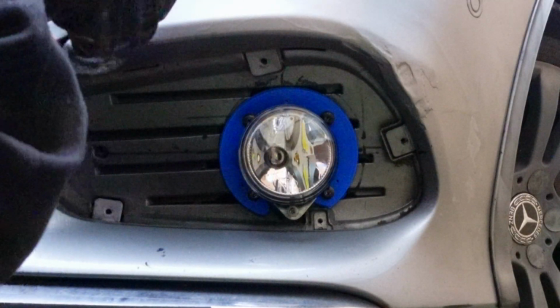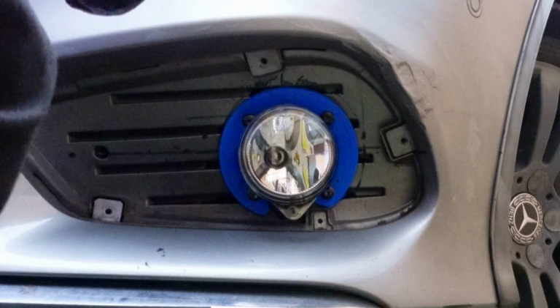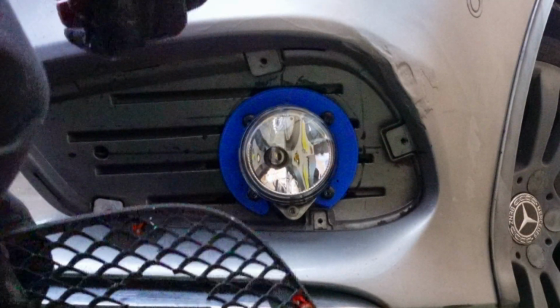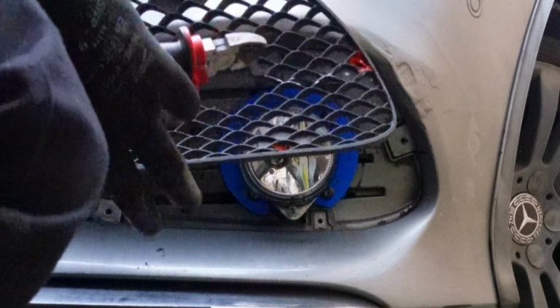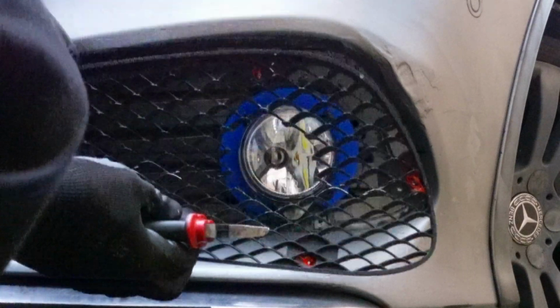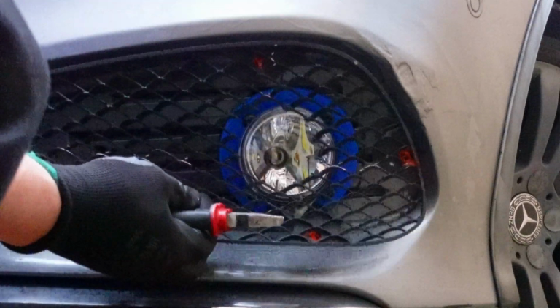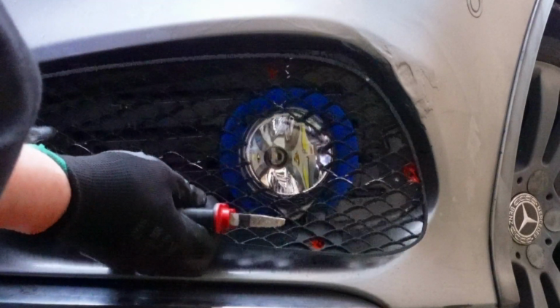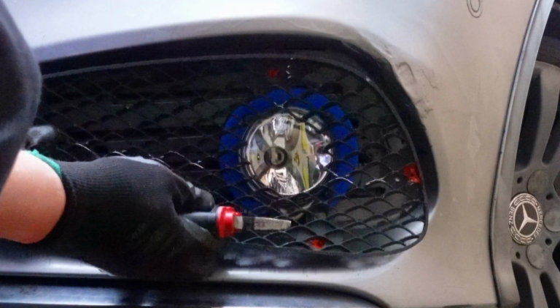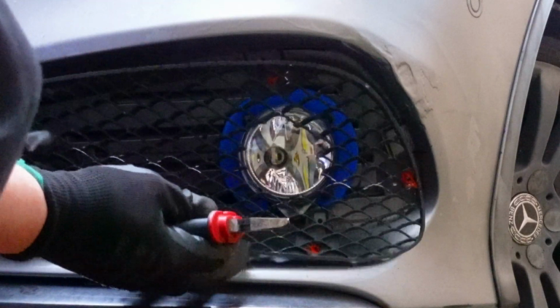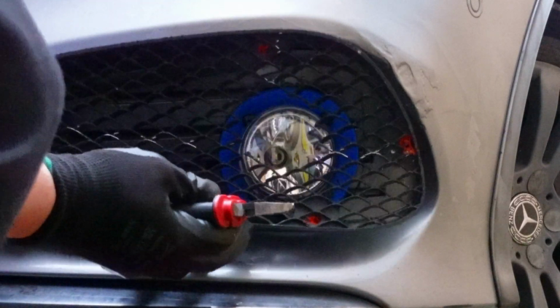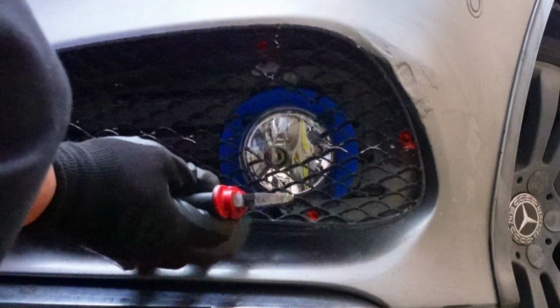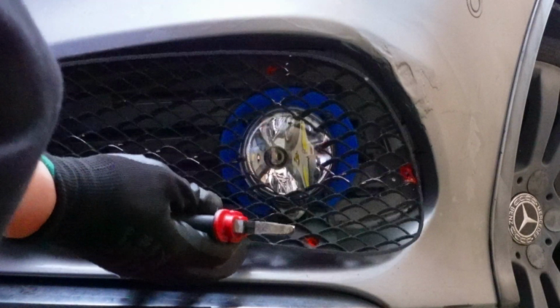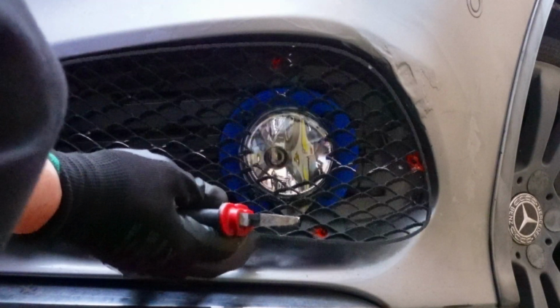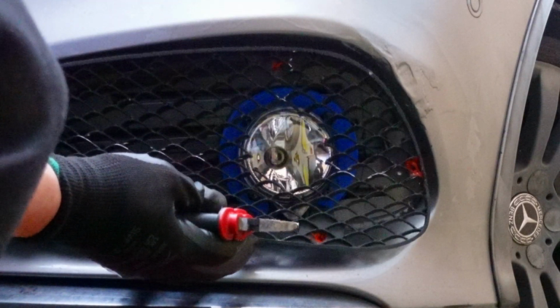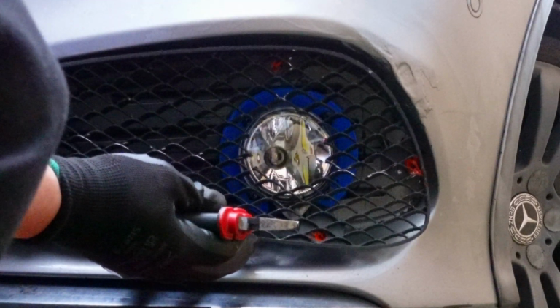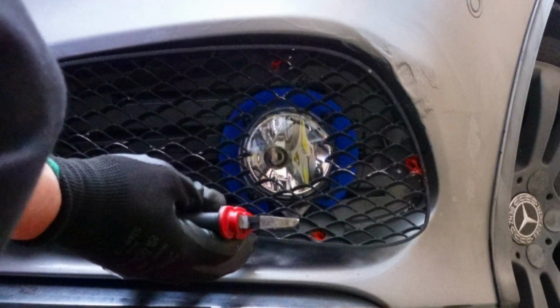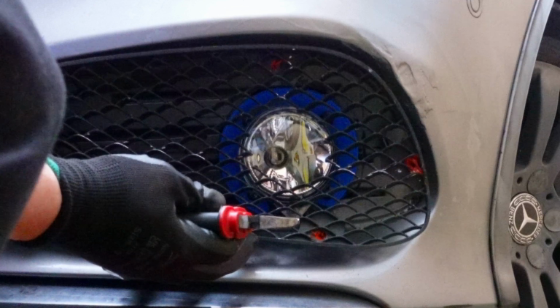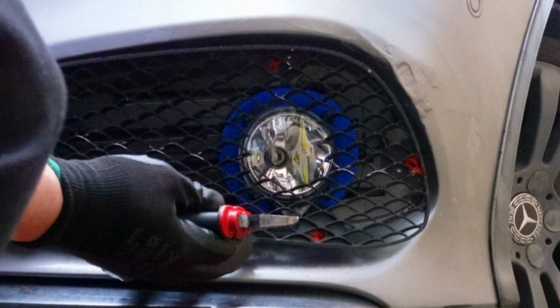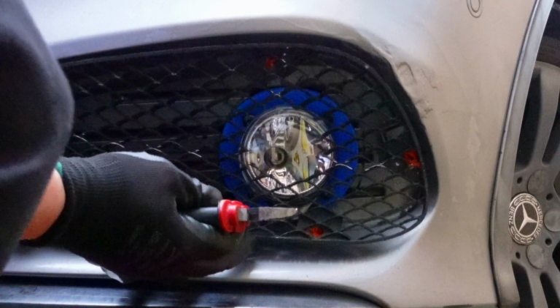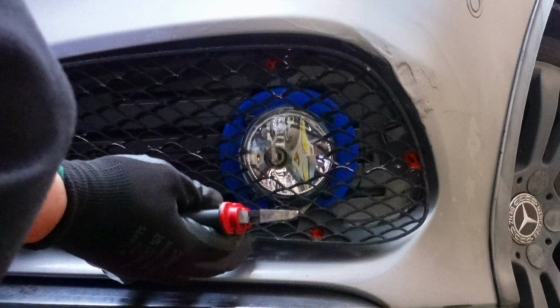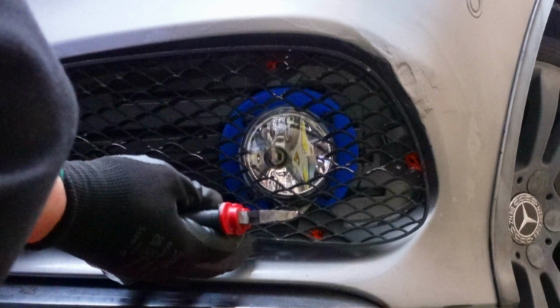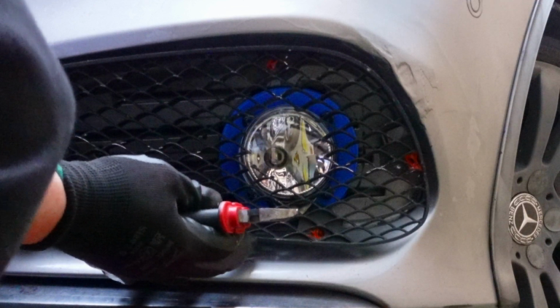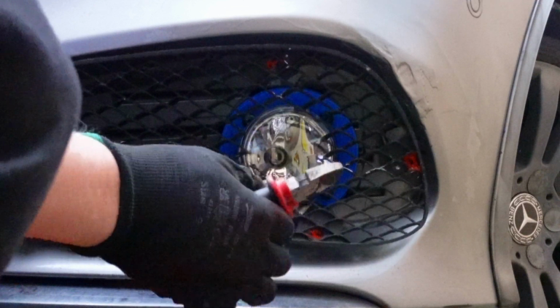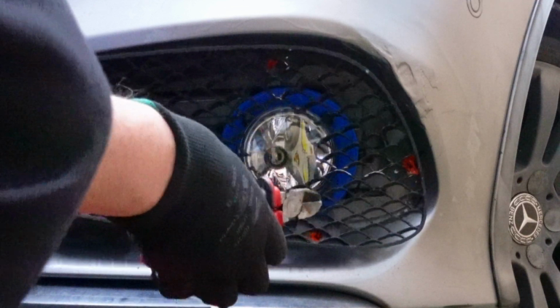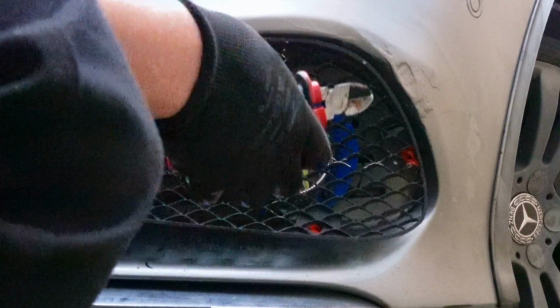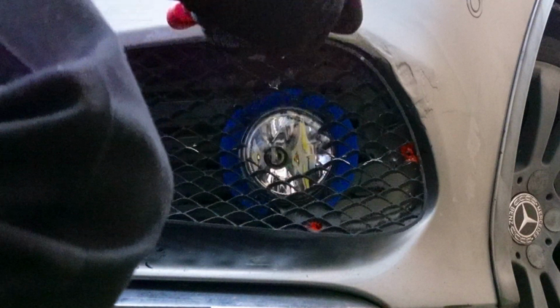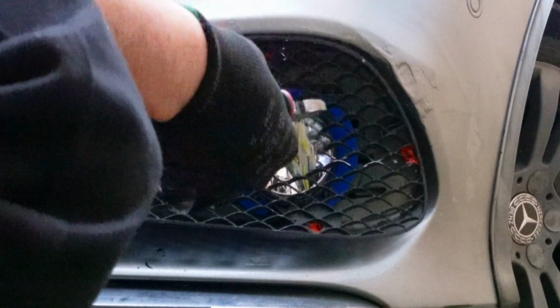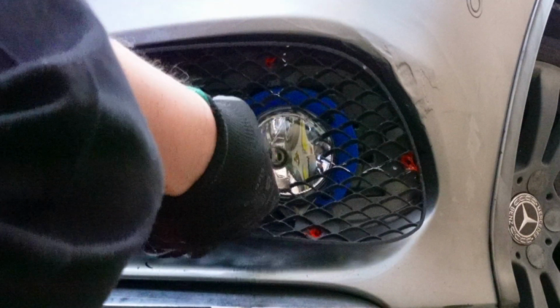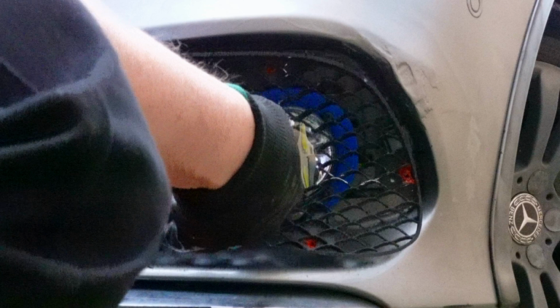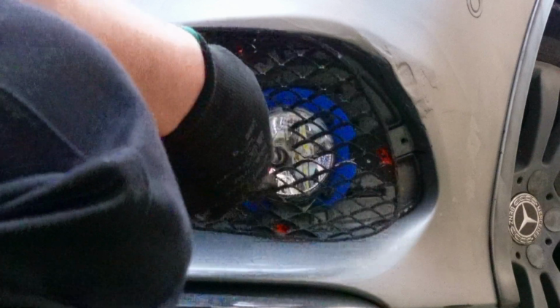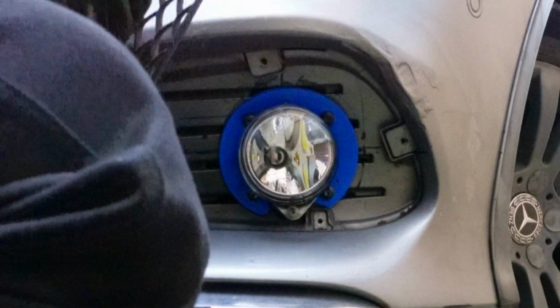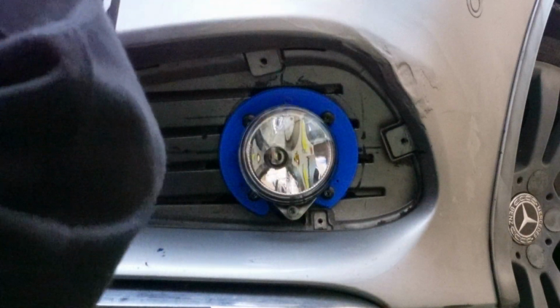After that, I trim the black mesh by beginning from the center and bit by bit trimming the mesh until it will tightly fit around the light.